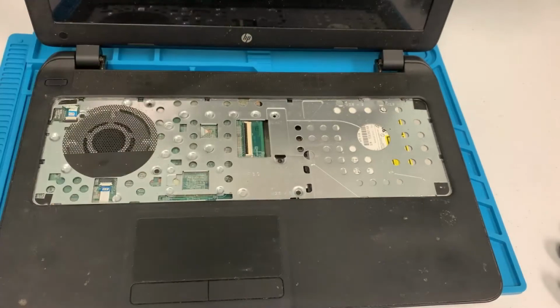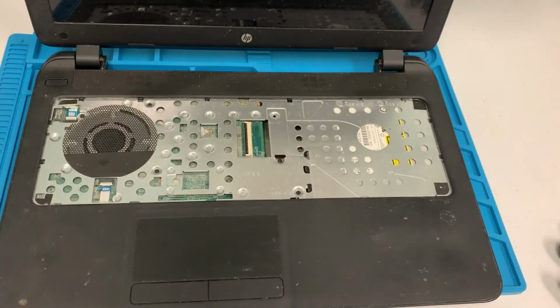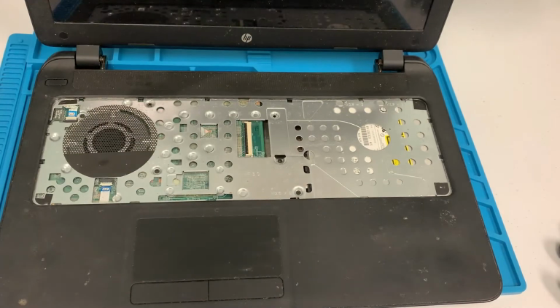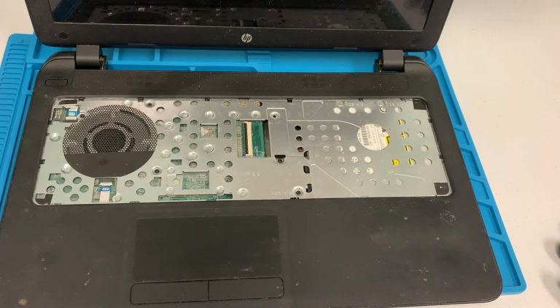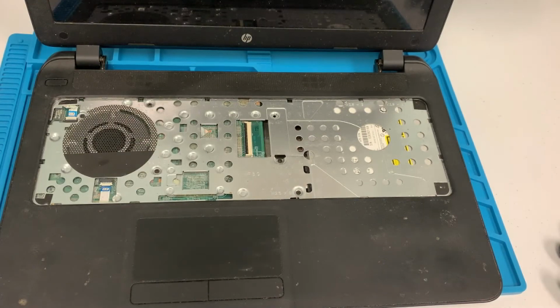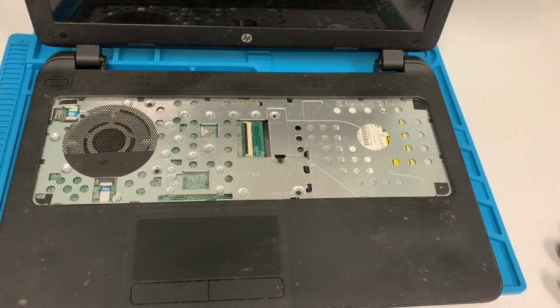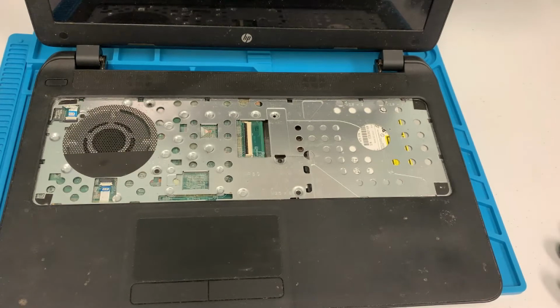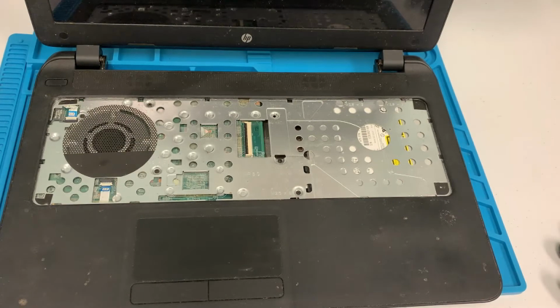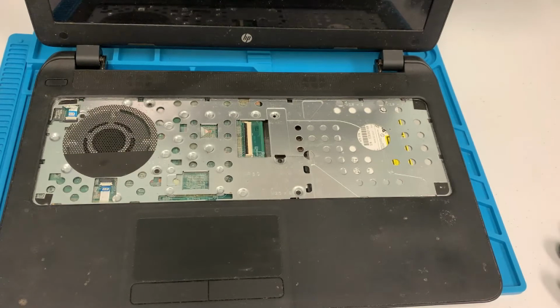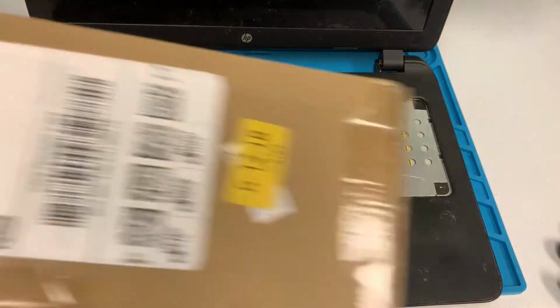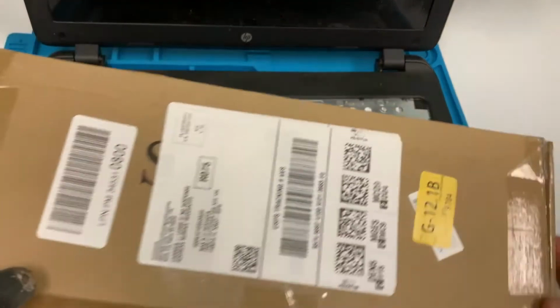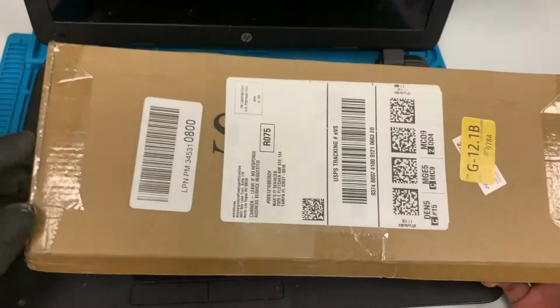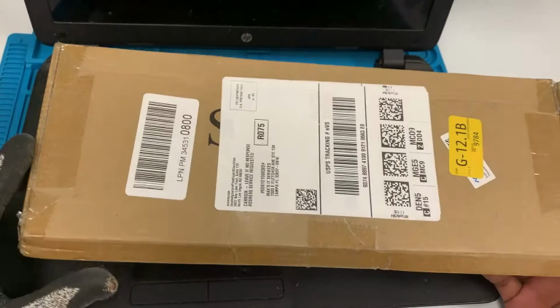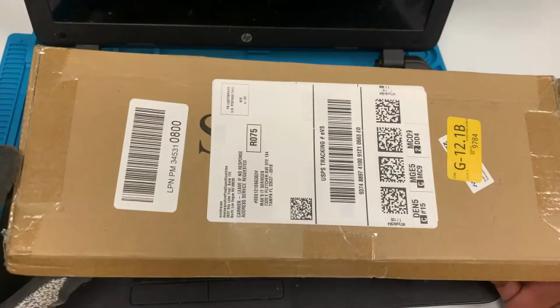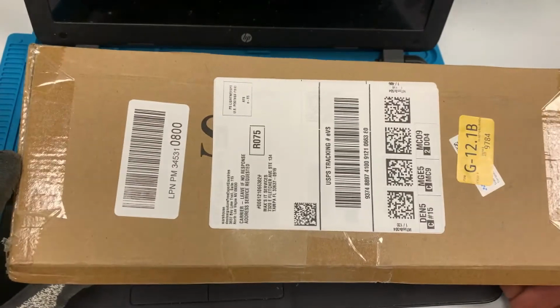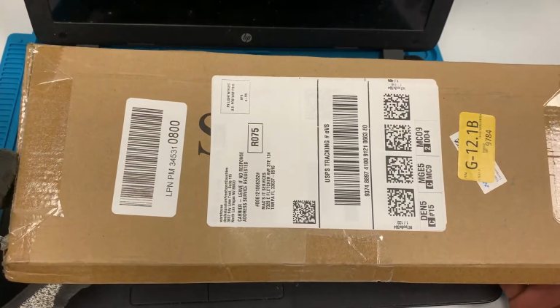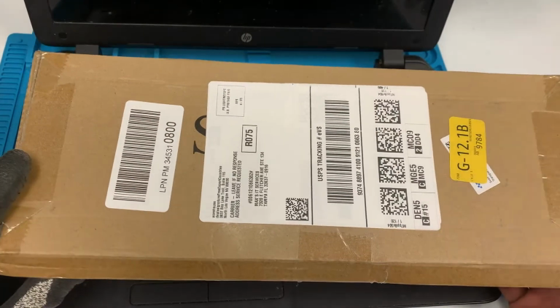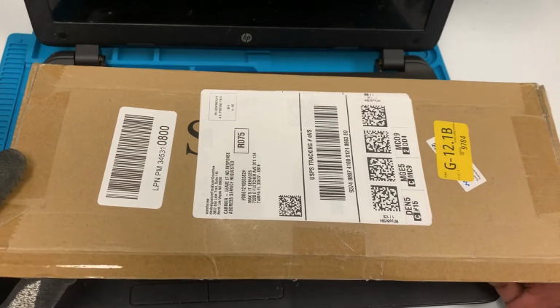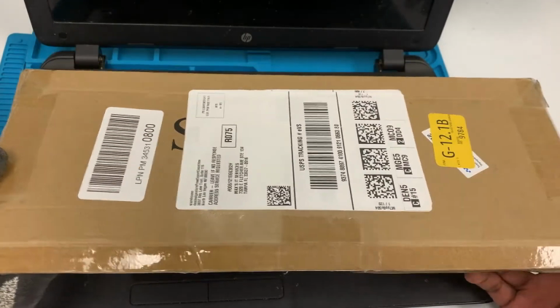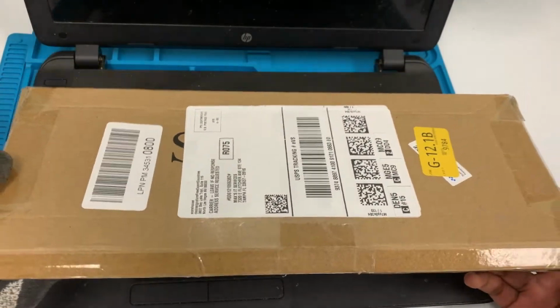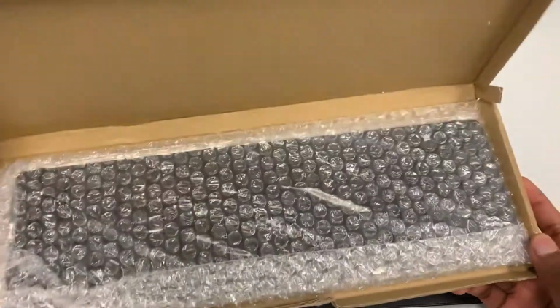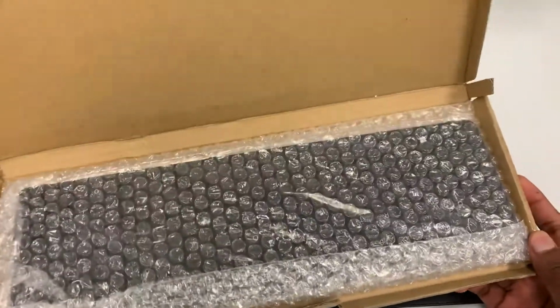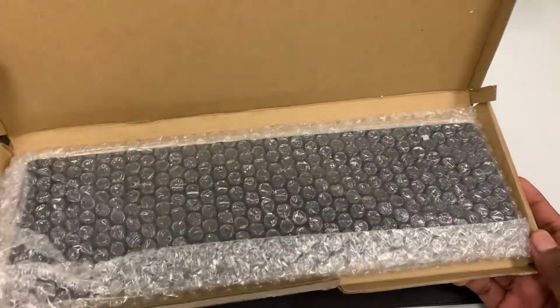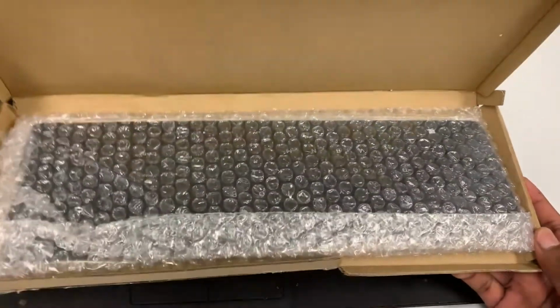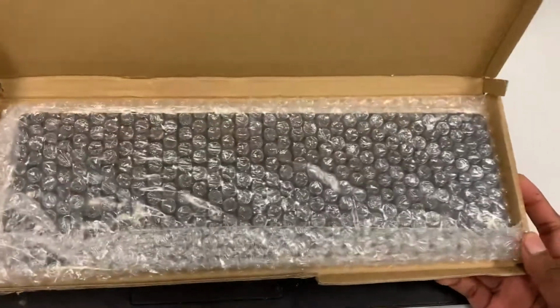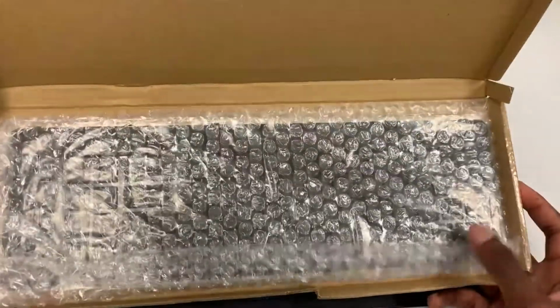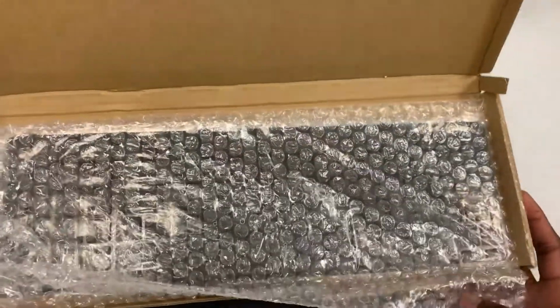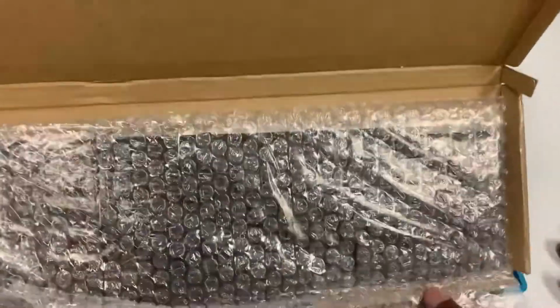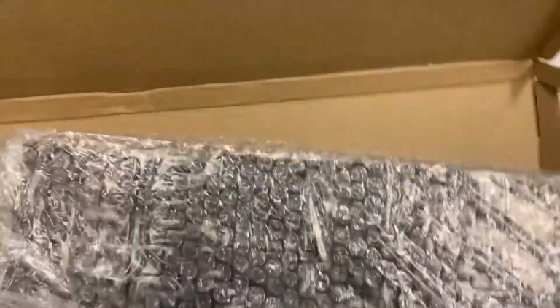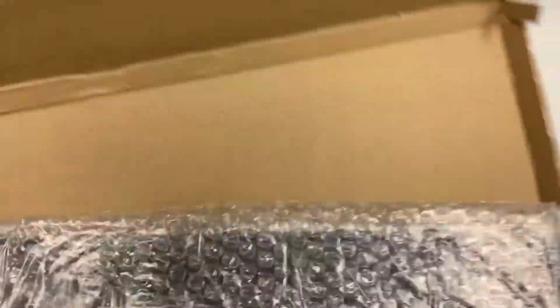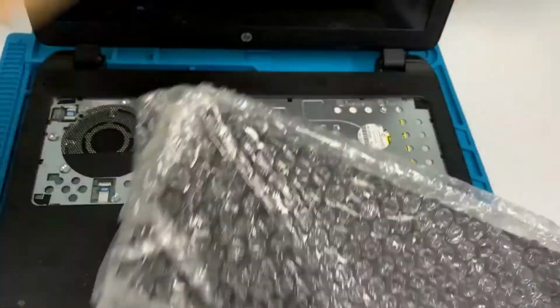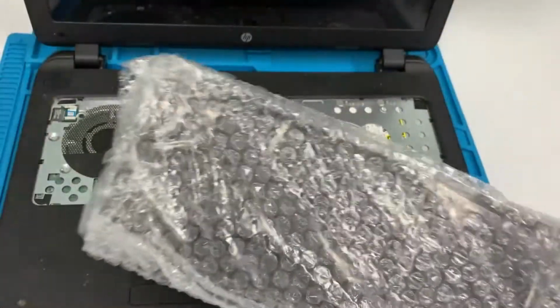Now let's get our replacement keyboard. You can find these keyboards on Amazon, eBay, wherever you get your parts. As you can see, it's brand new, so we'll go ahead and take that out.